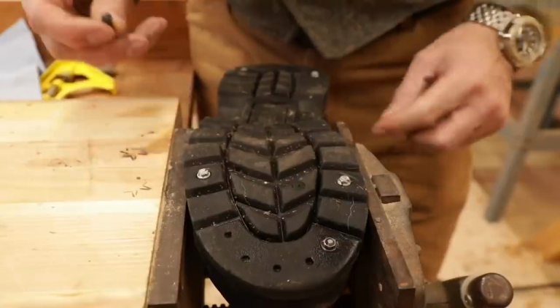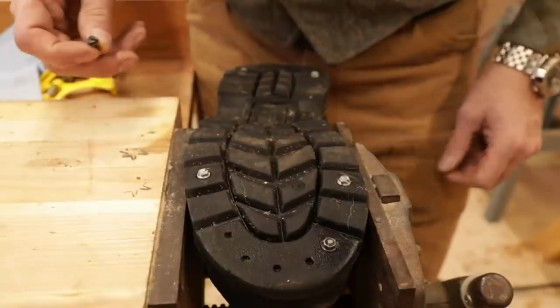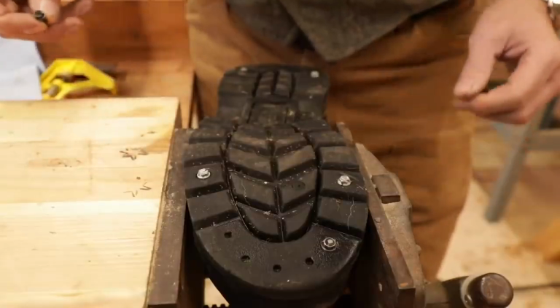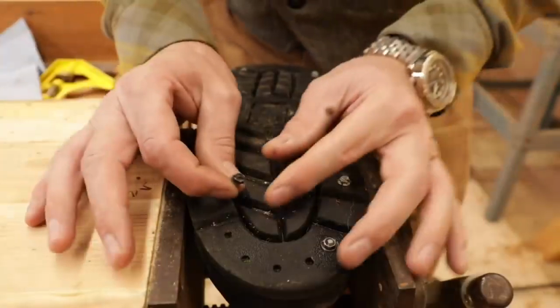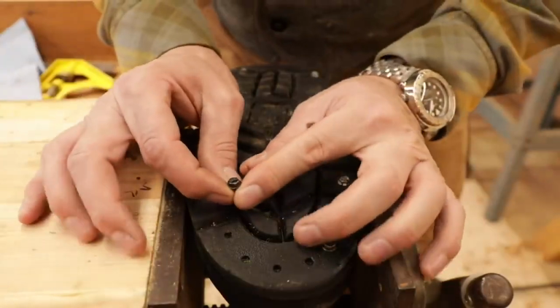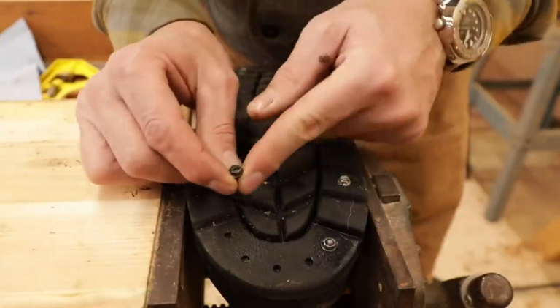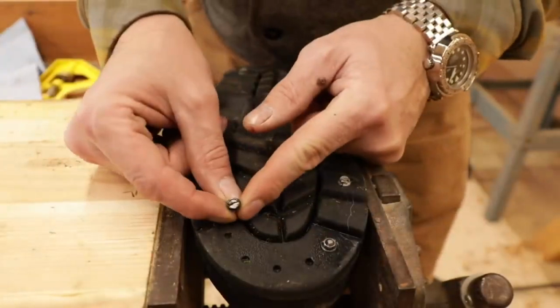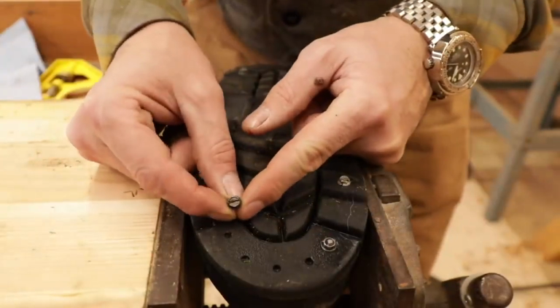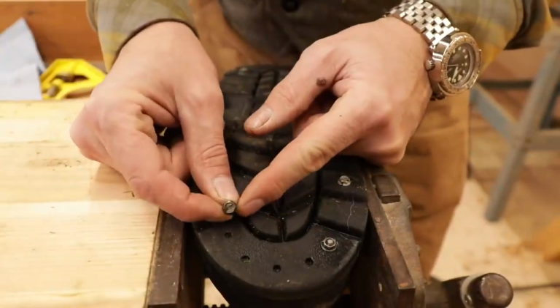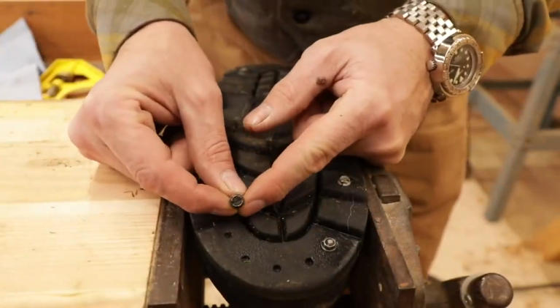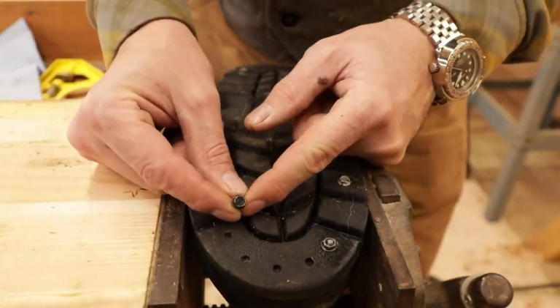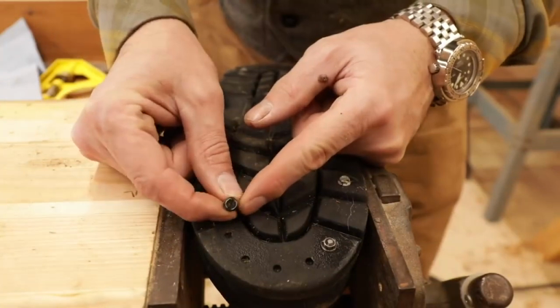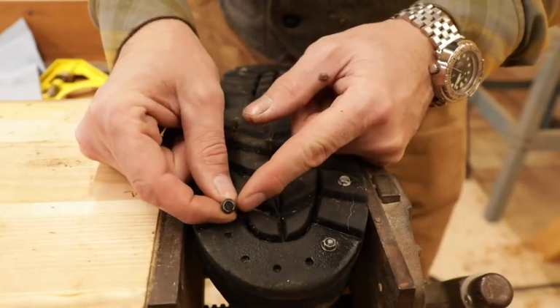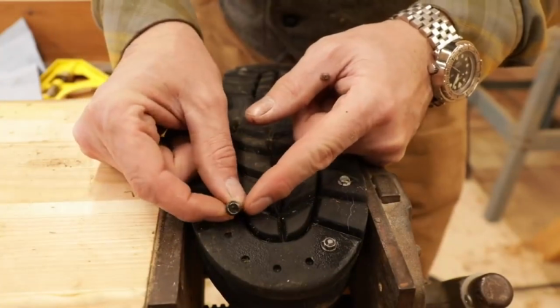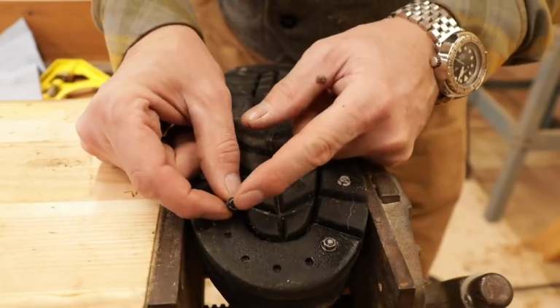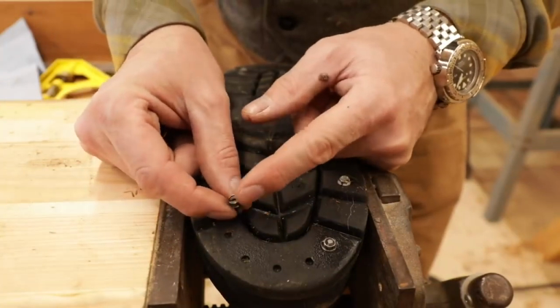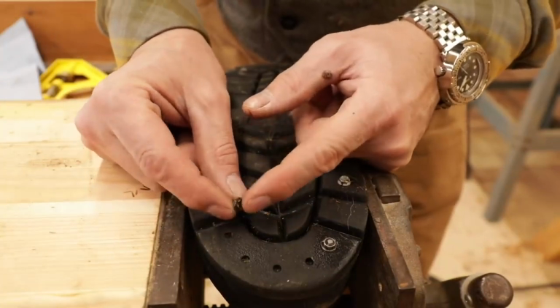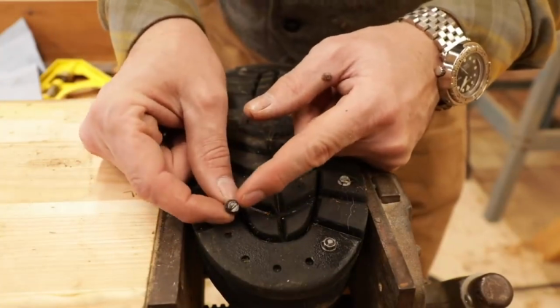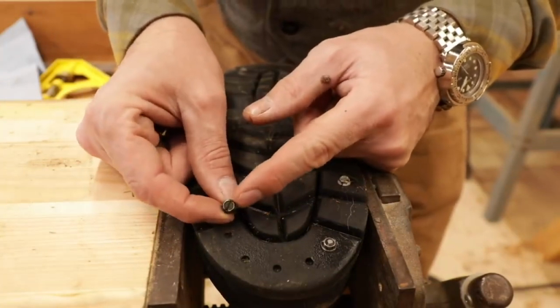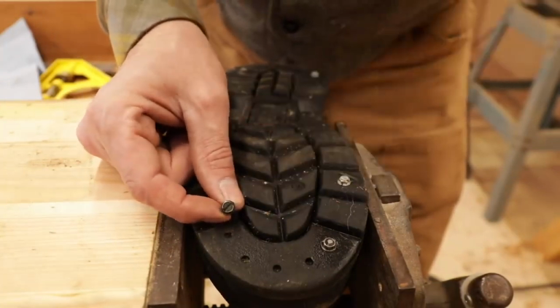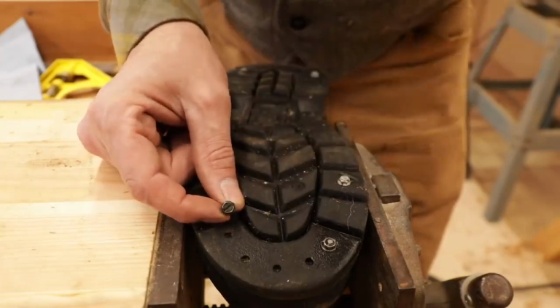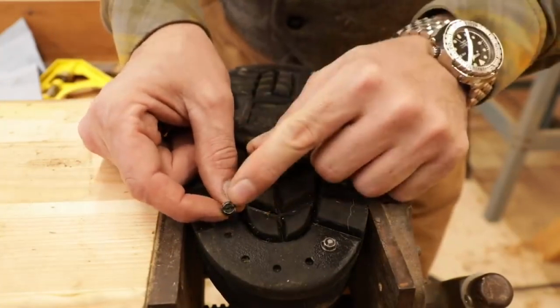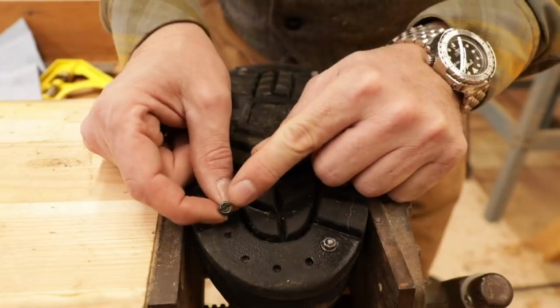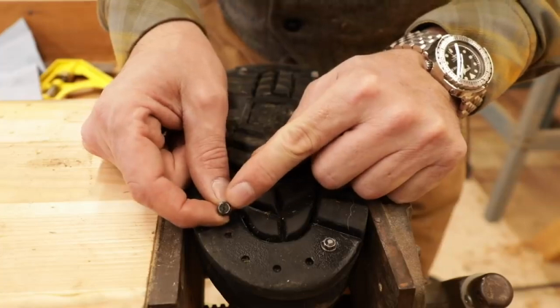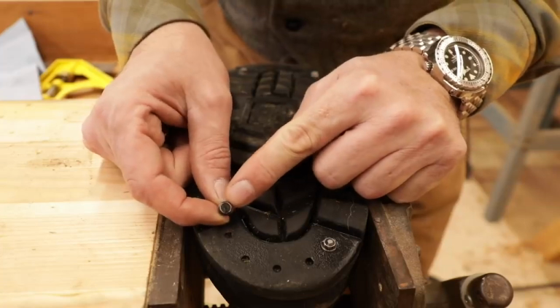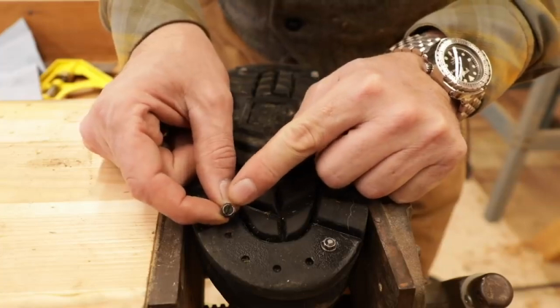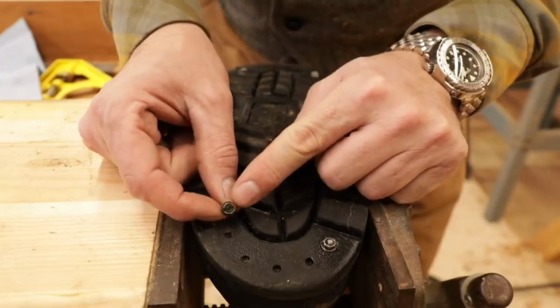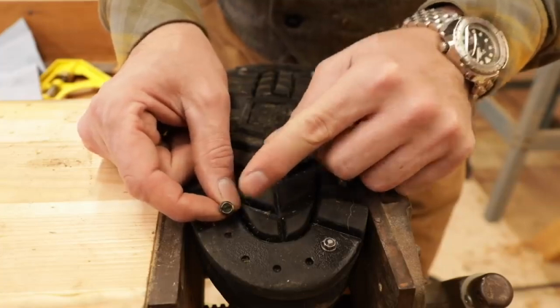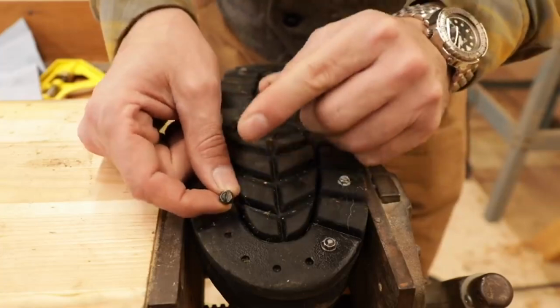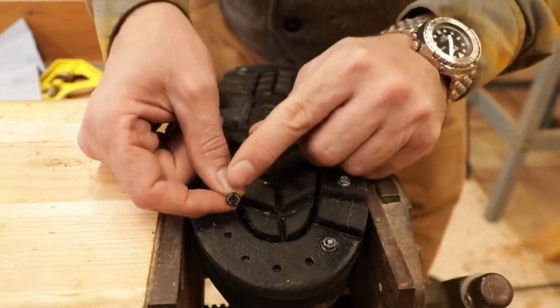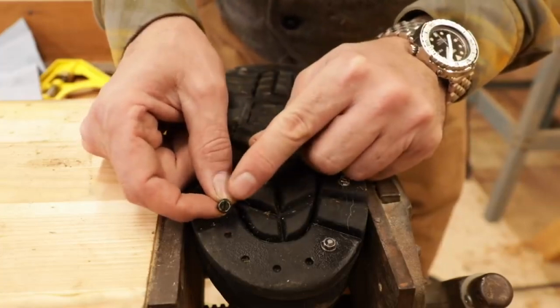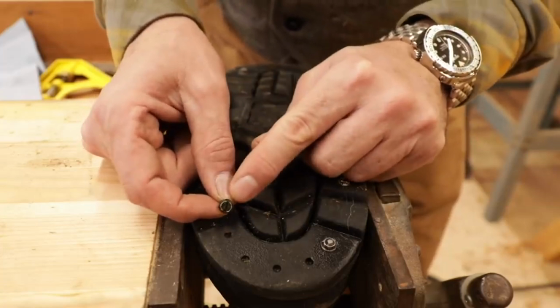All right, are you ready for the hack? It's simple. You need 12 of these little screws right here — these quarter-inch ones. They take a regular screw, the little machine screw, little panel screws. I forget the name of them, but you have to have this one. You can get these at any hardware store.